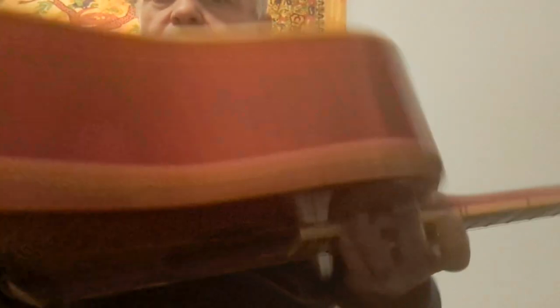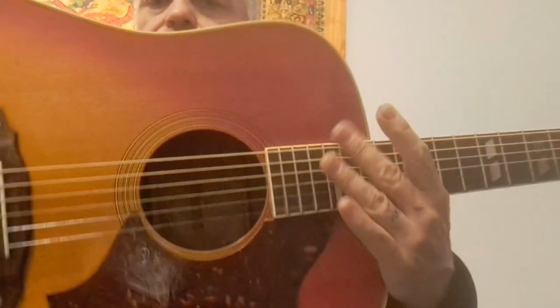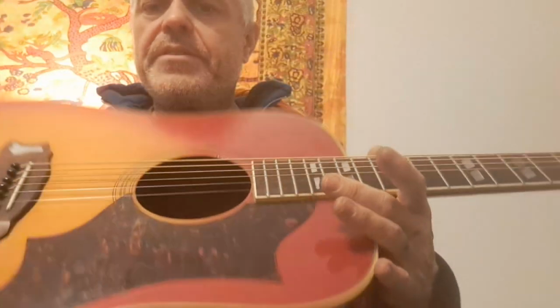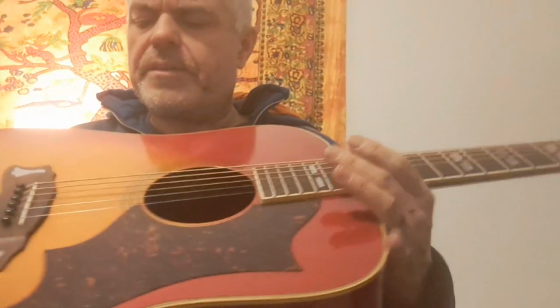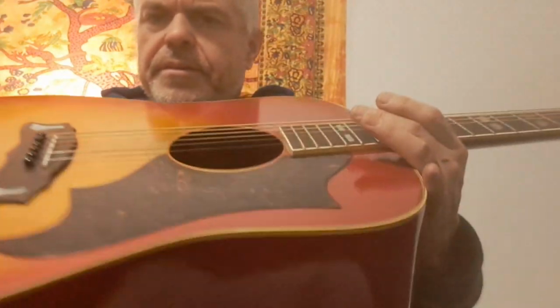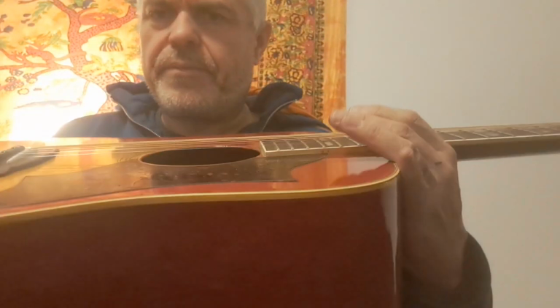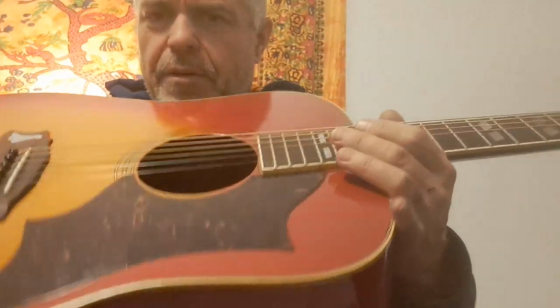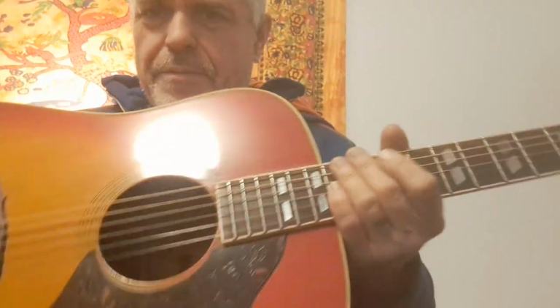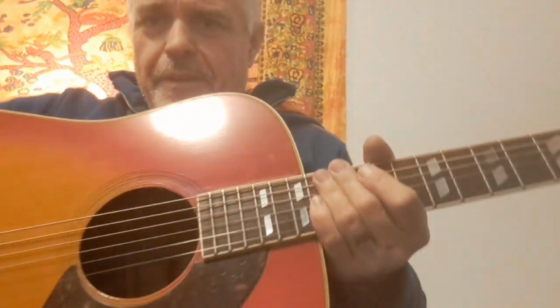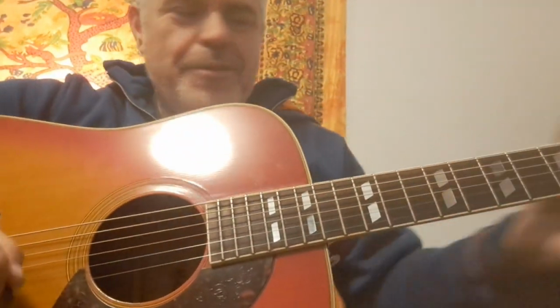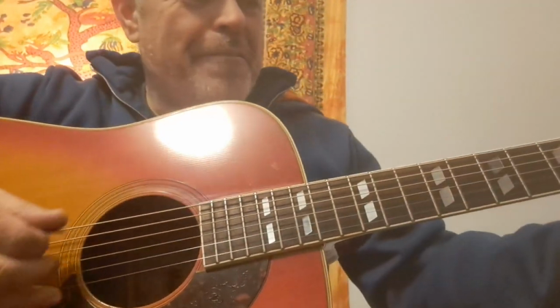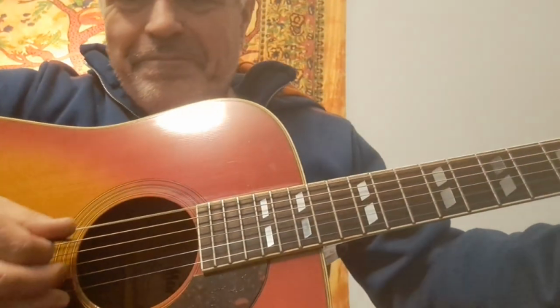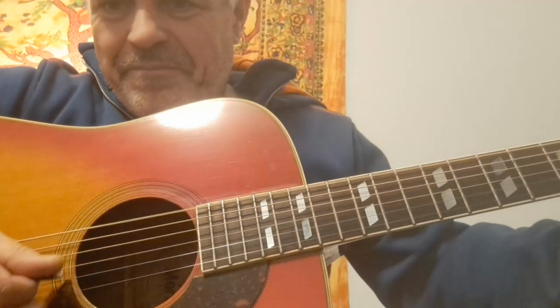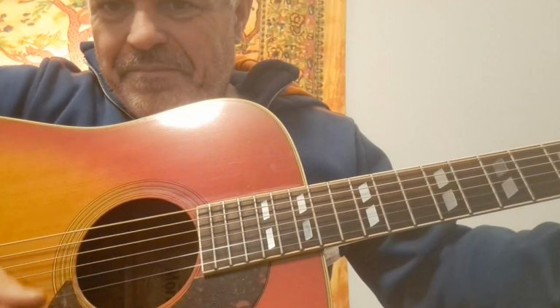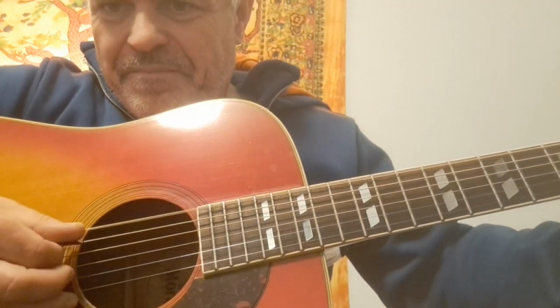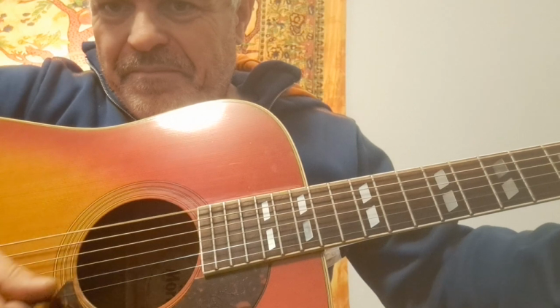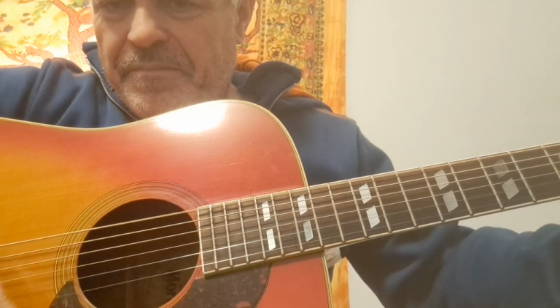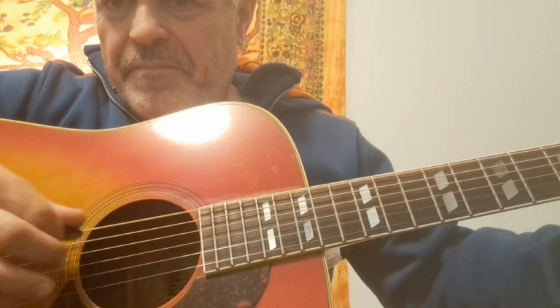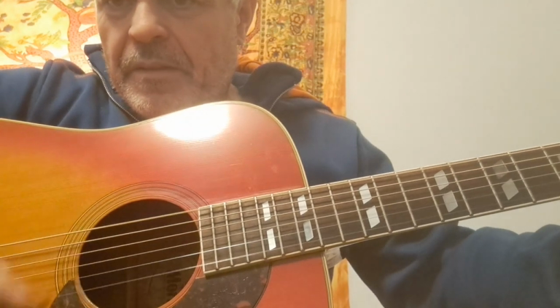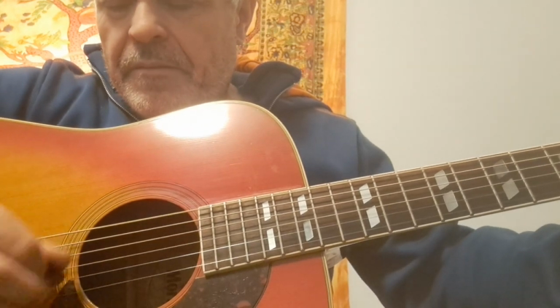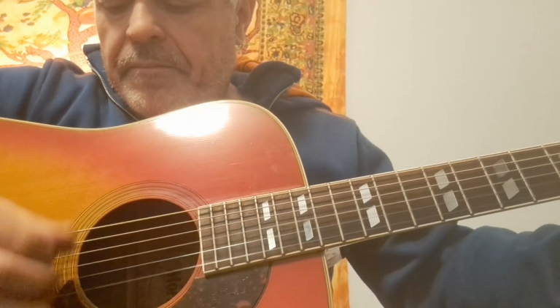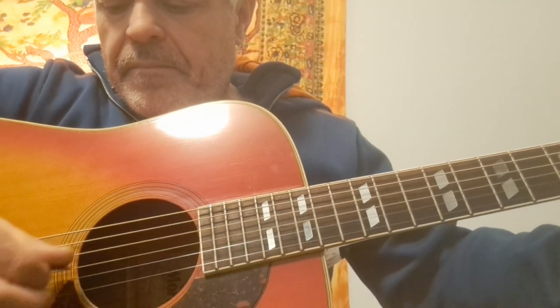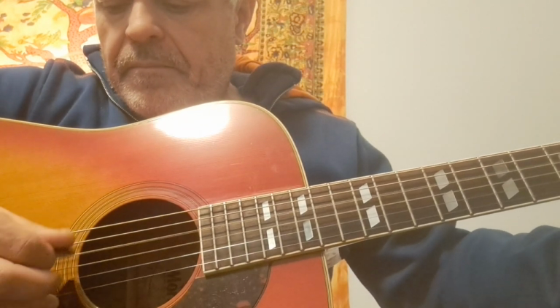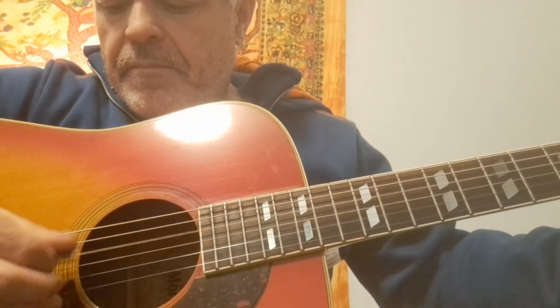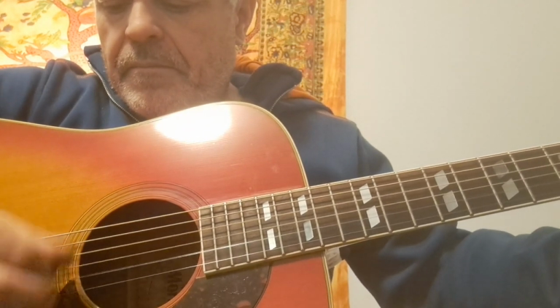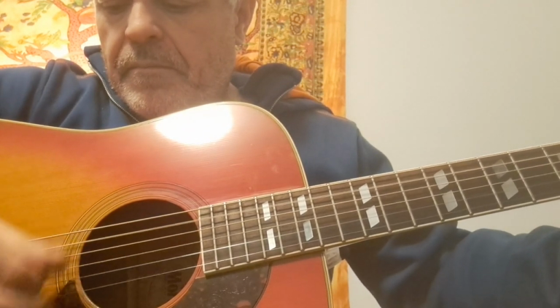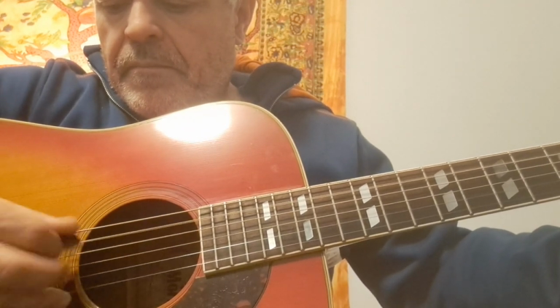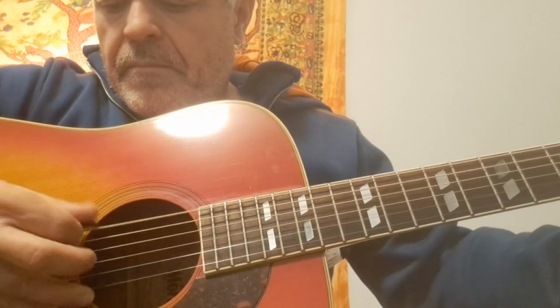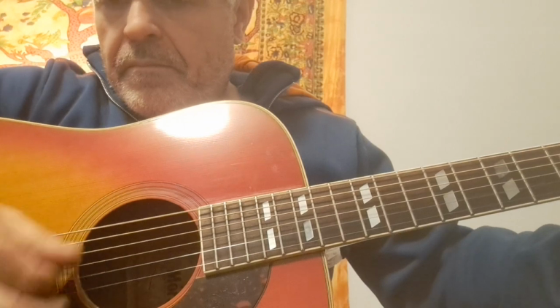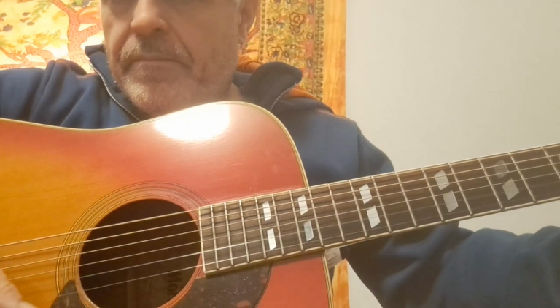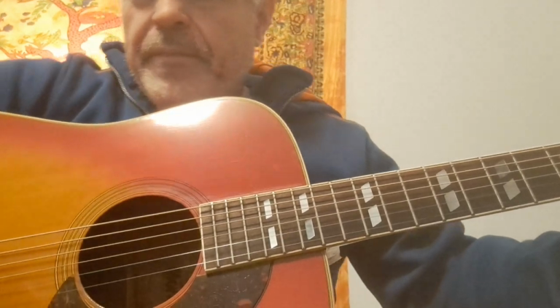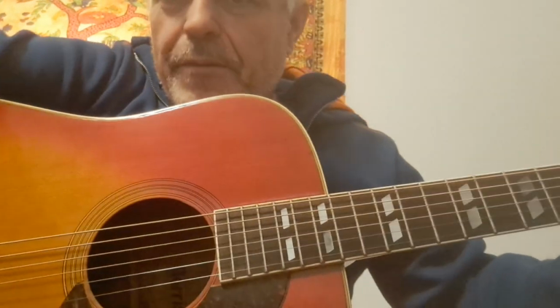Yeah, these are great guitars, so if you come across one, scoop it up. Have a good one.